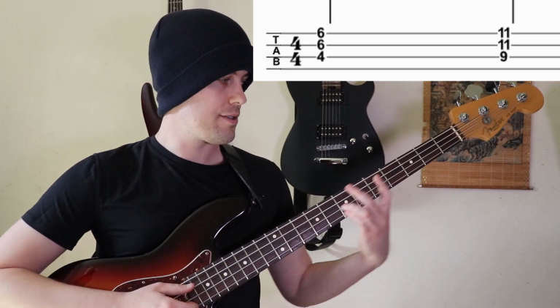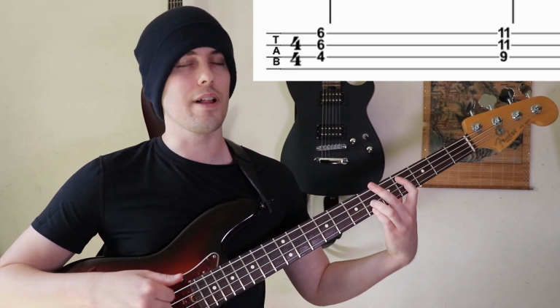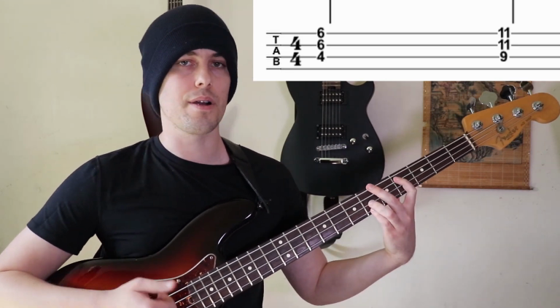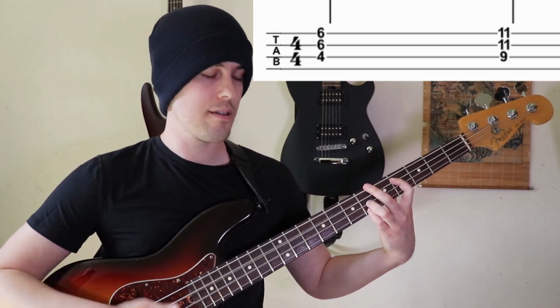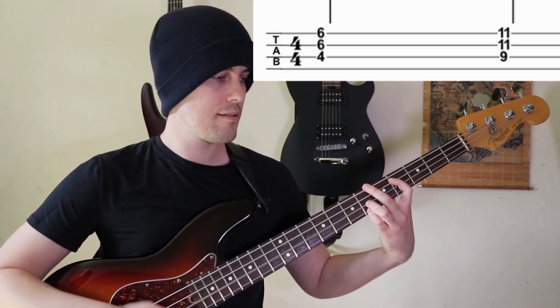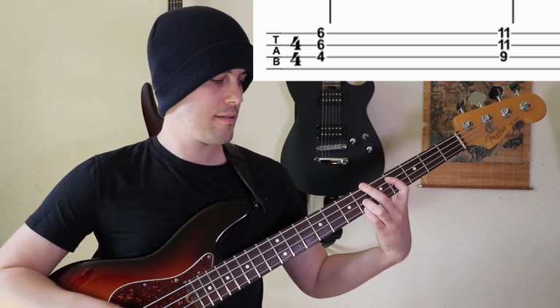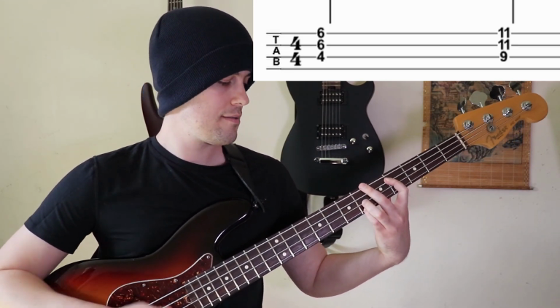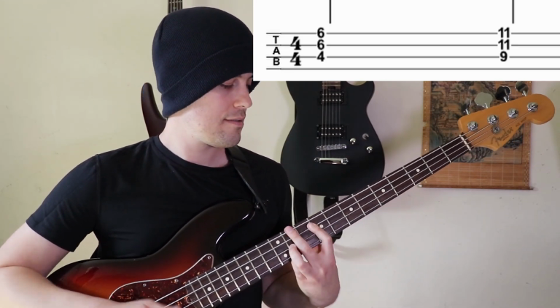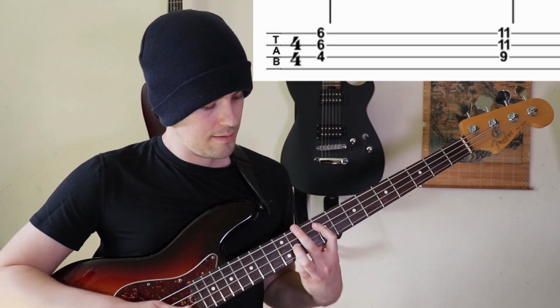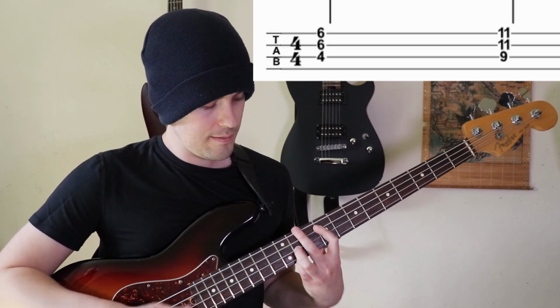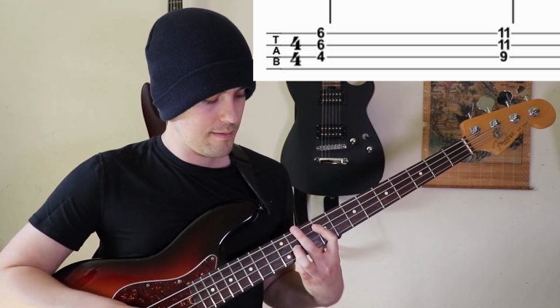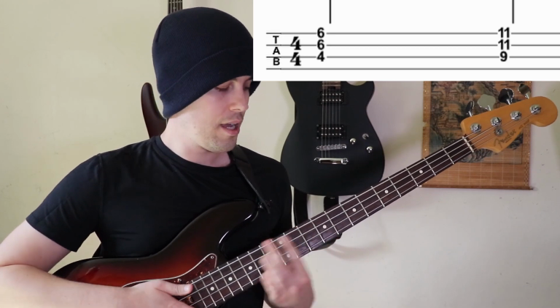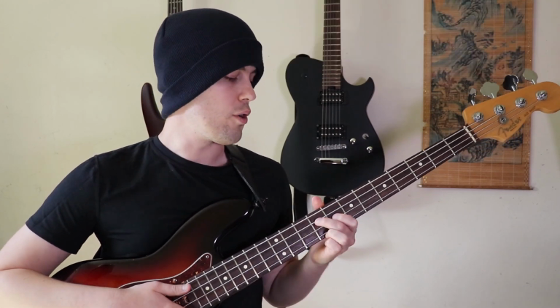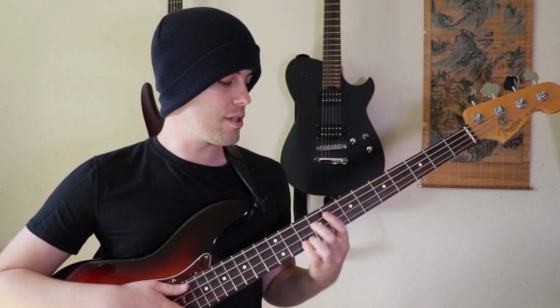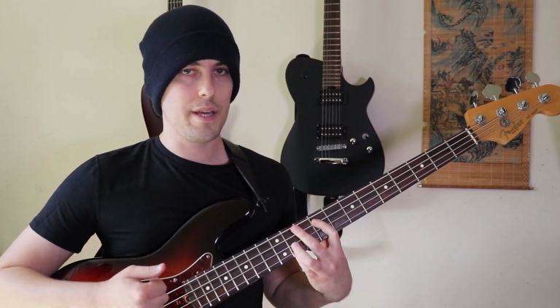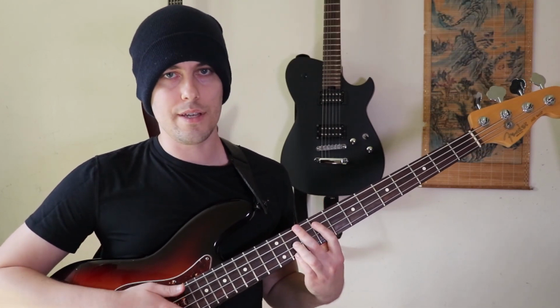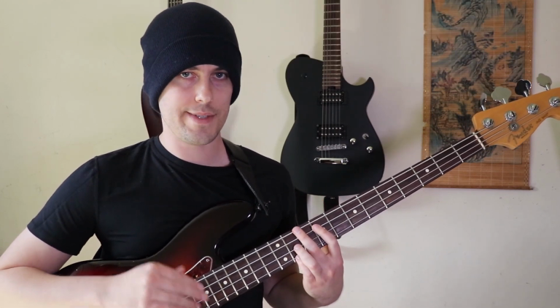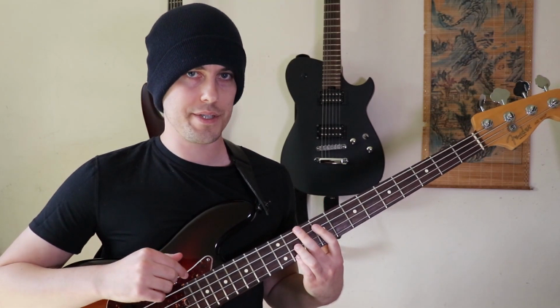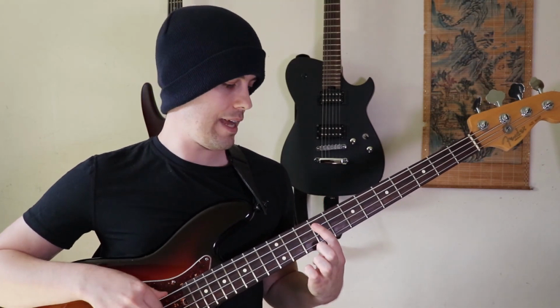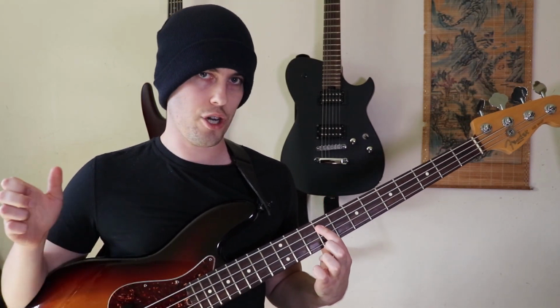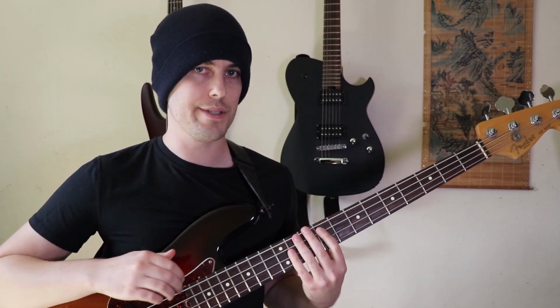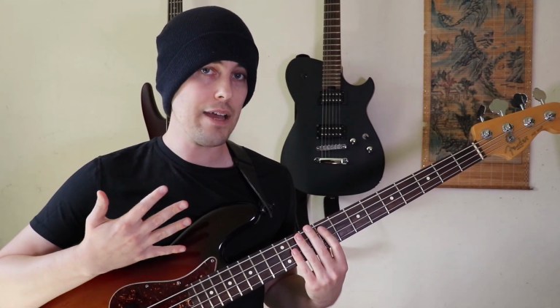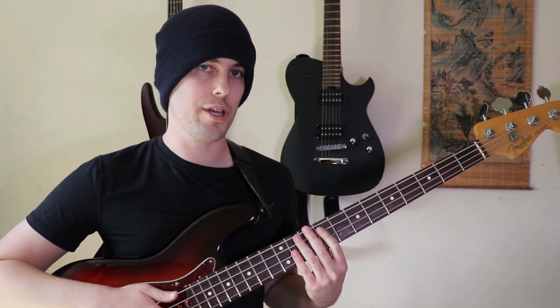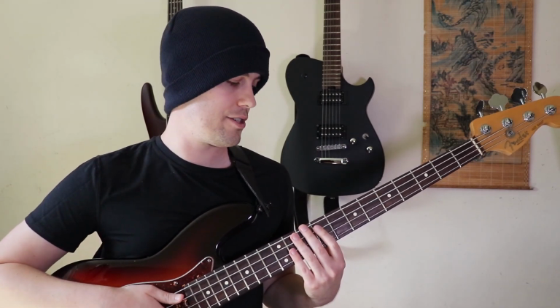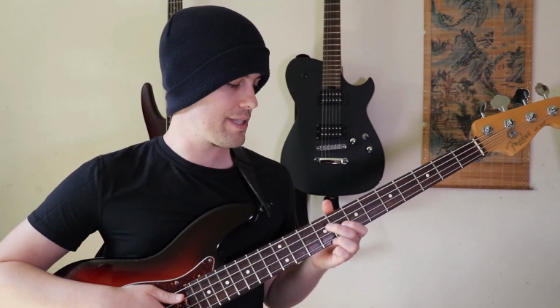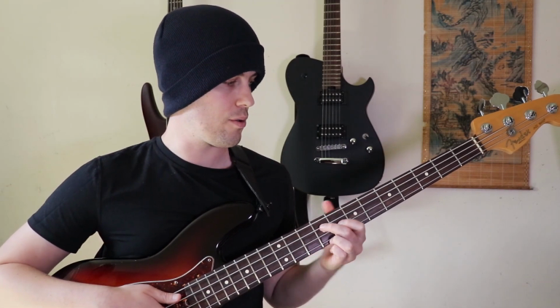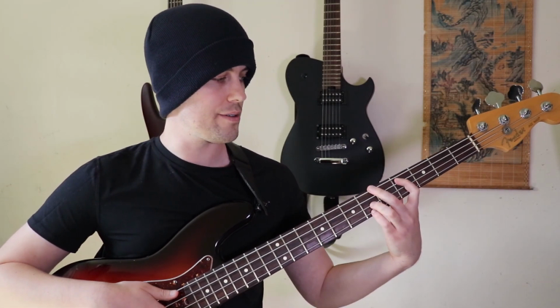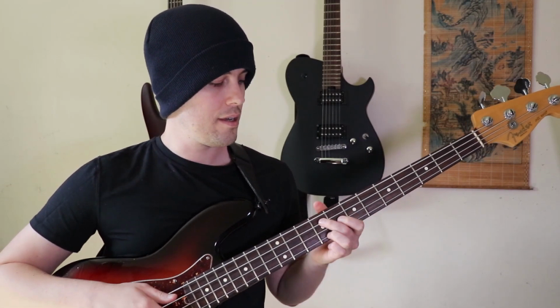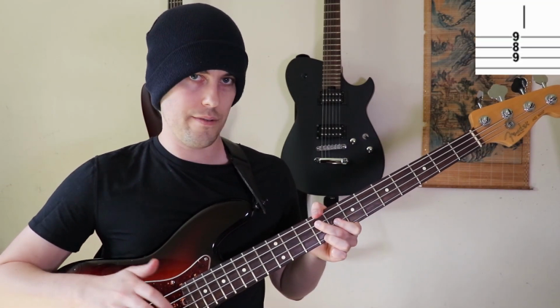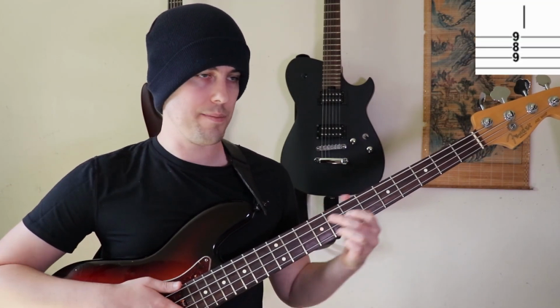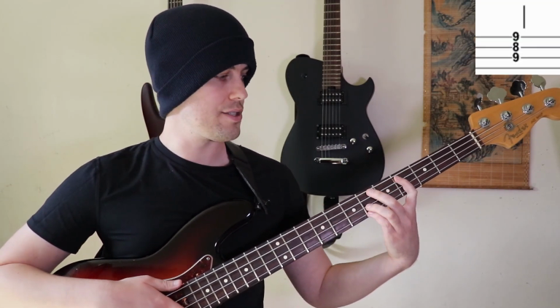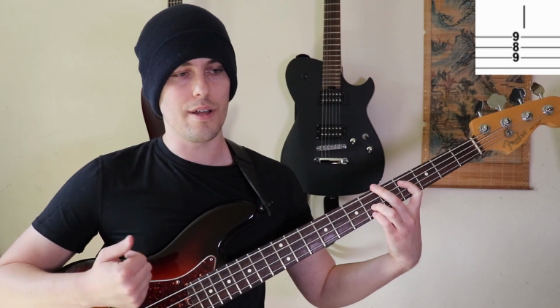And then — because we established that F sharp is the five chord — you can make that a dominant seven chord. So this shape instead. So you could do that.